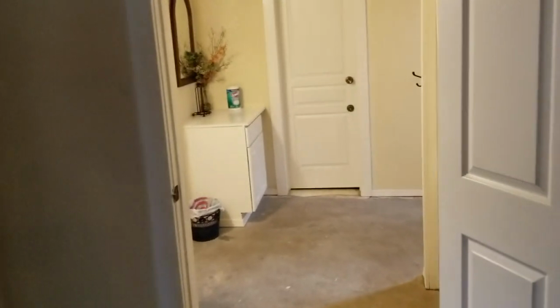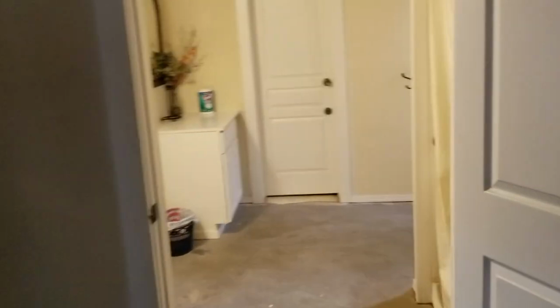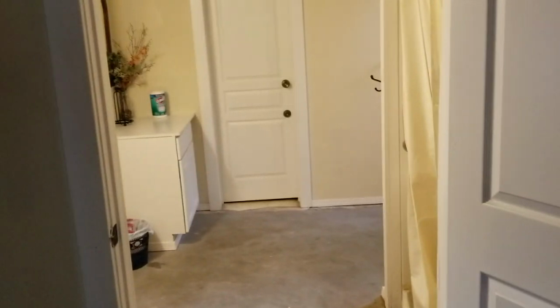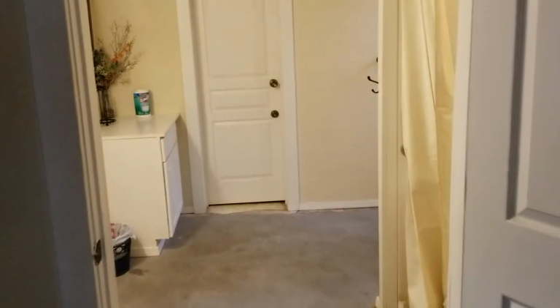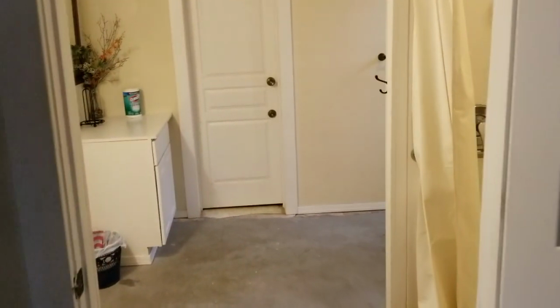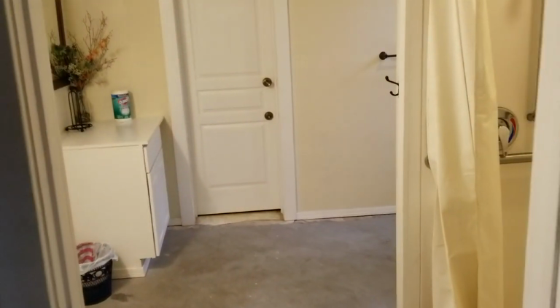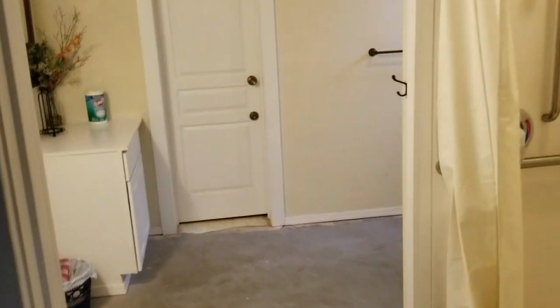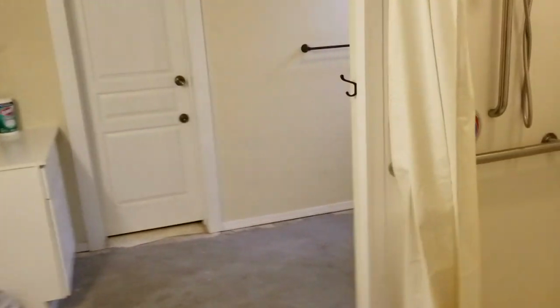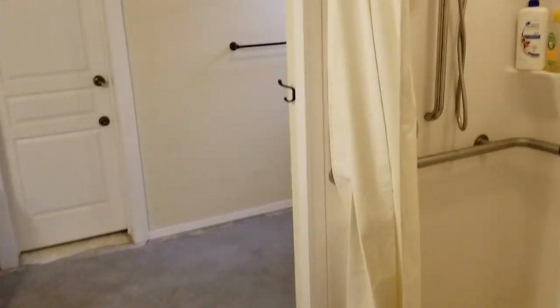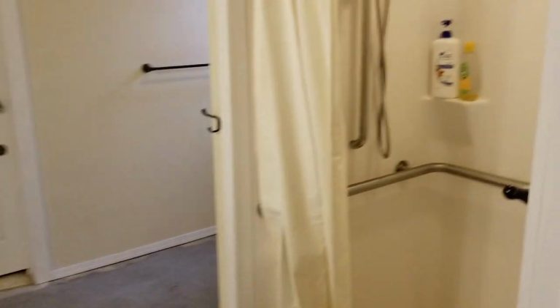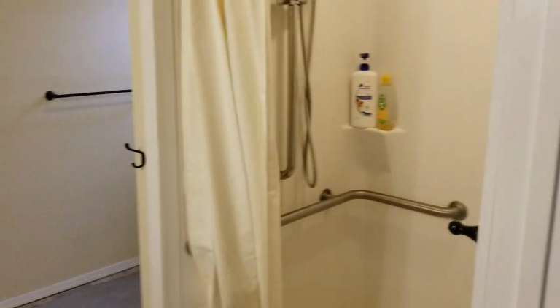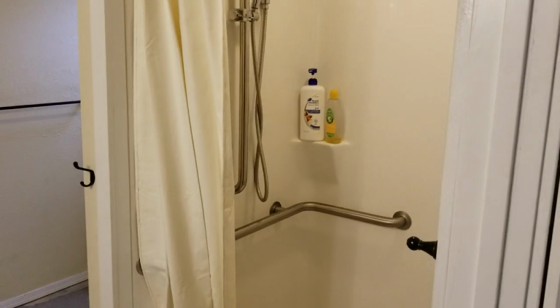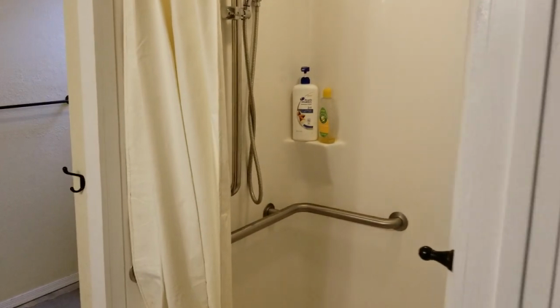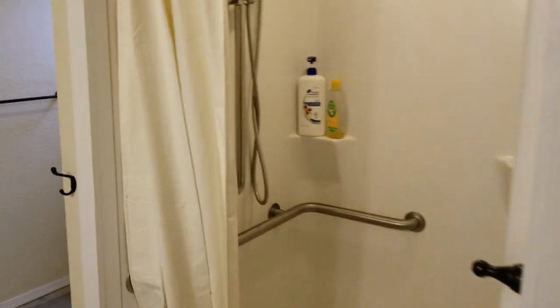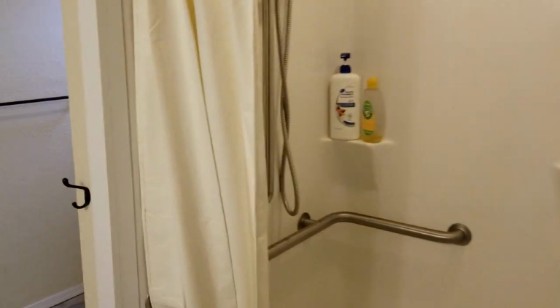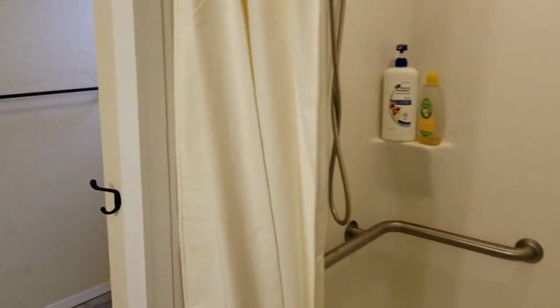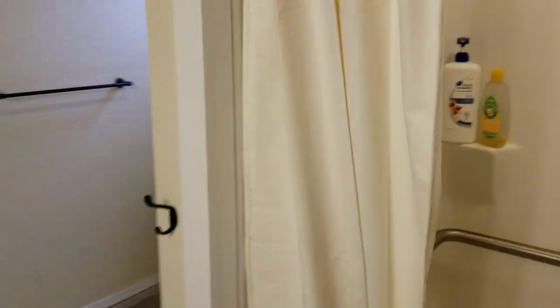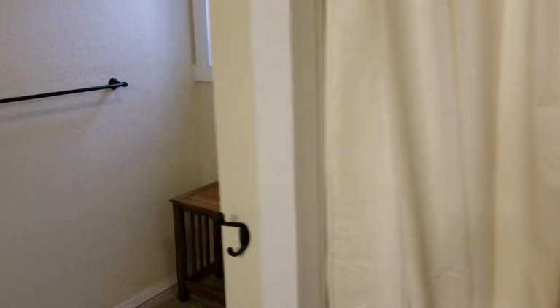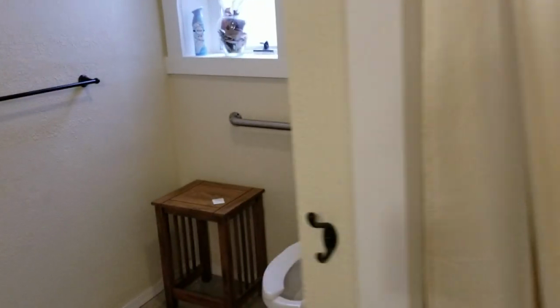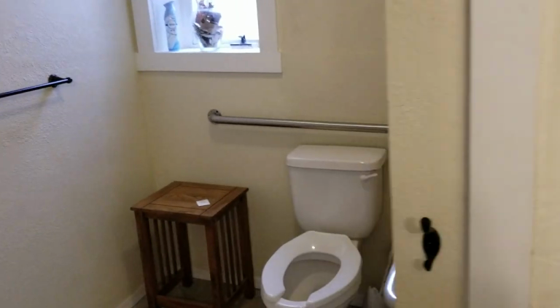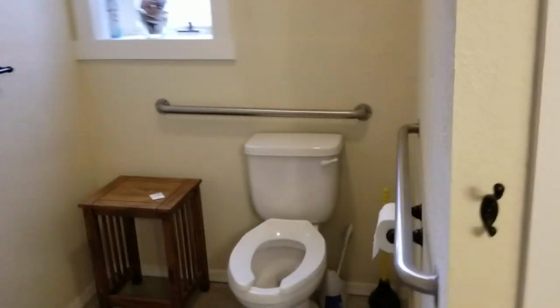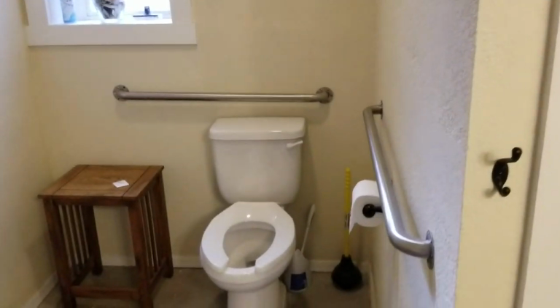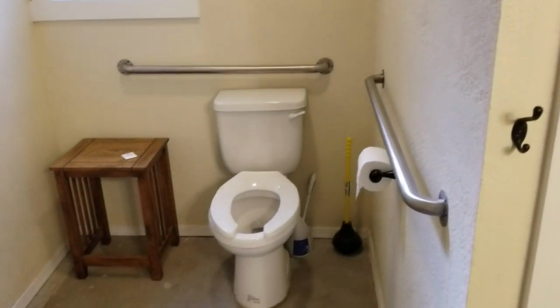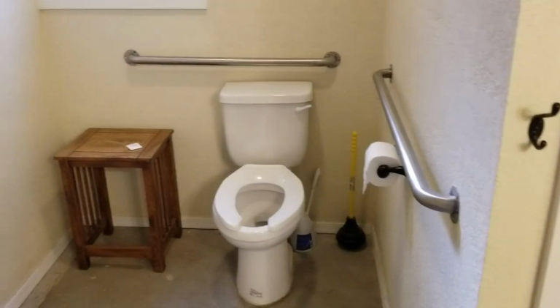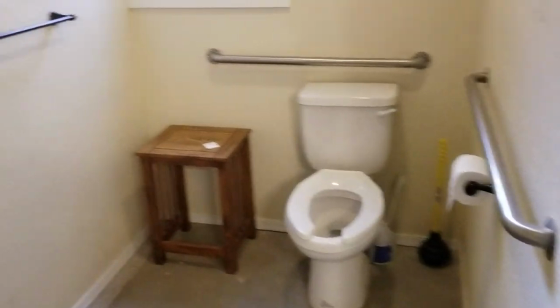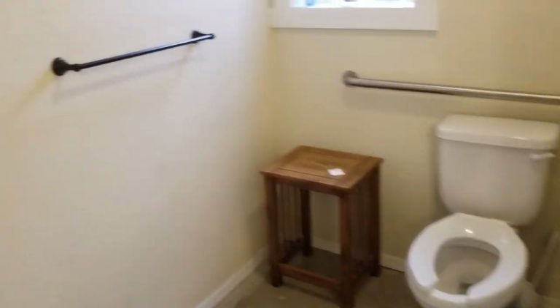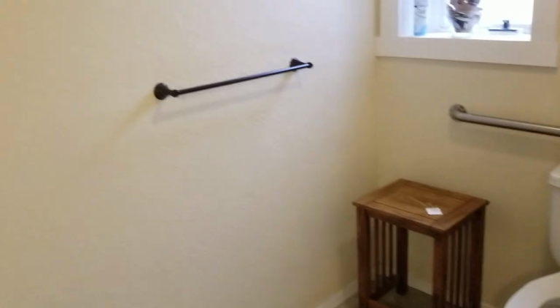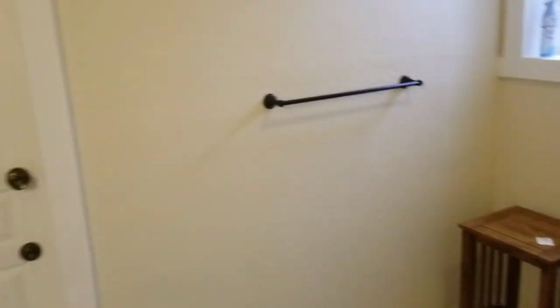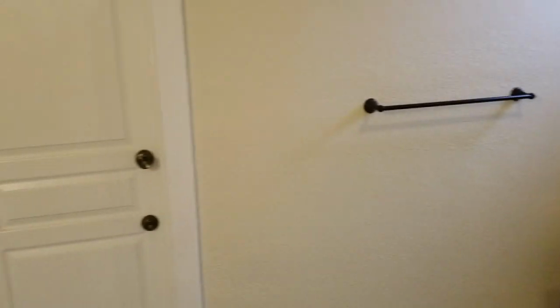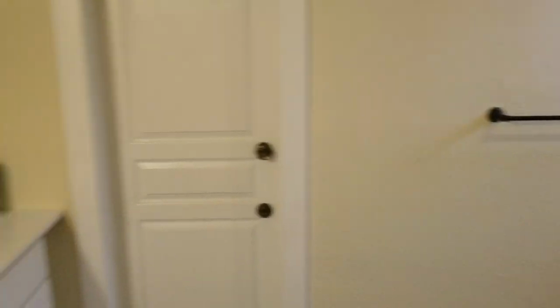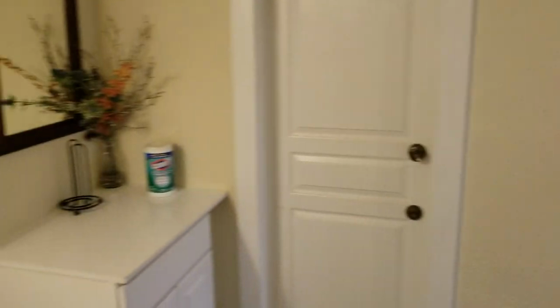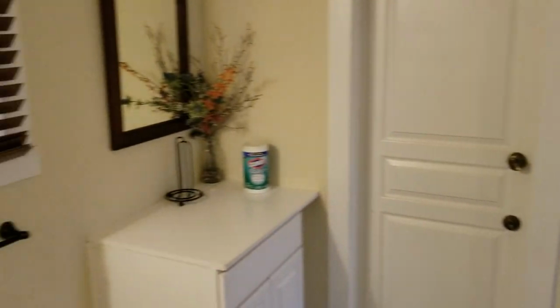There's a surprise to the right here — I won't show you, it's kind of neat. You got your shower, toilet, and everything seems wheelchair accessible here.